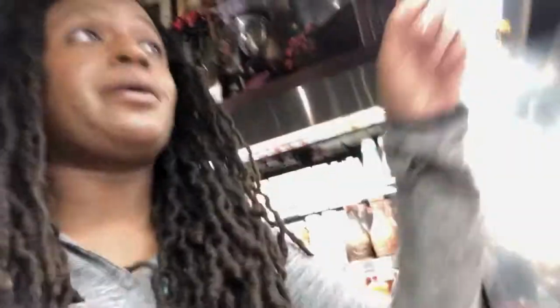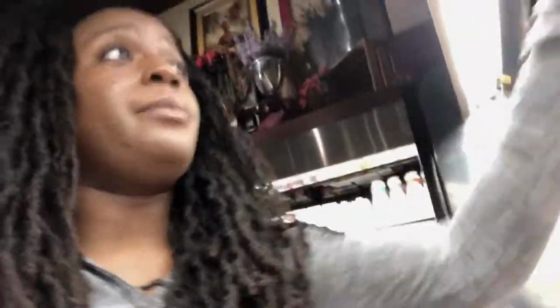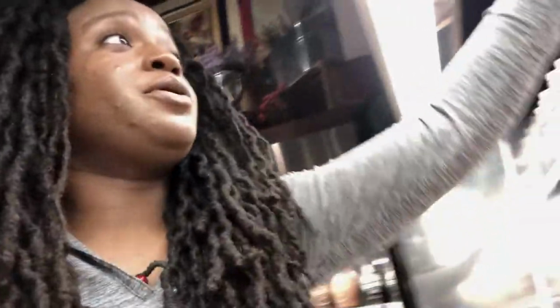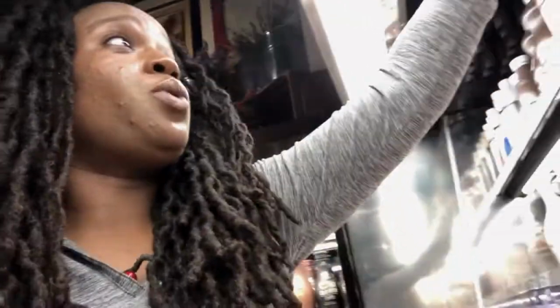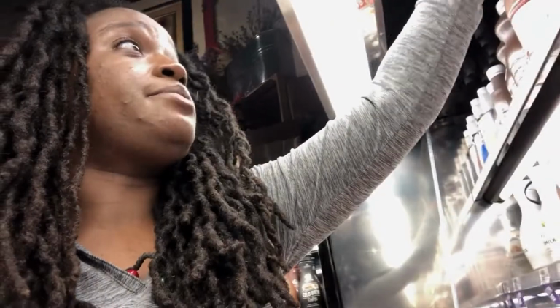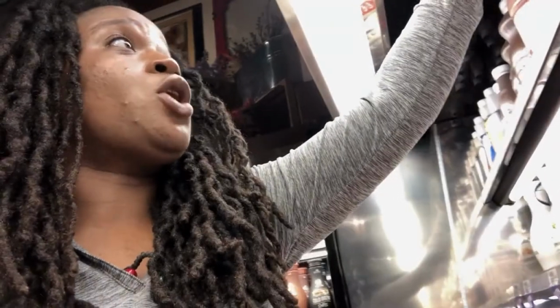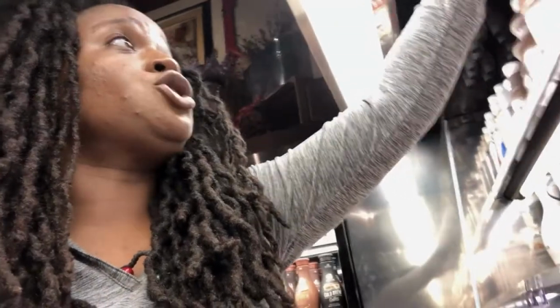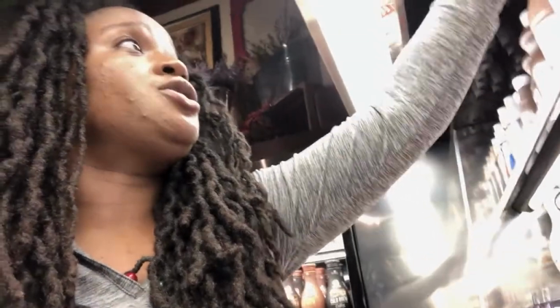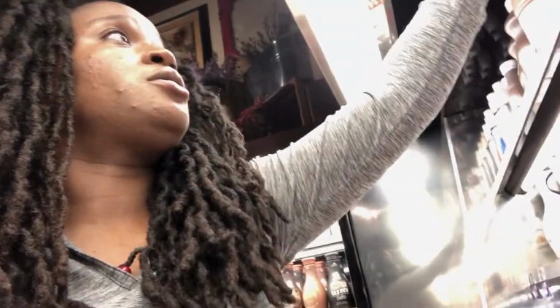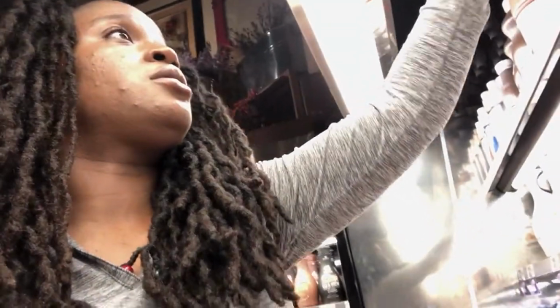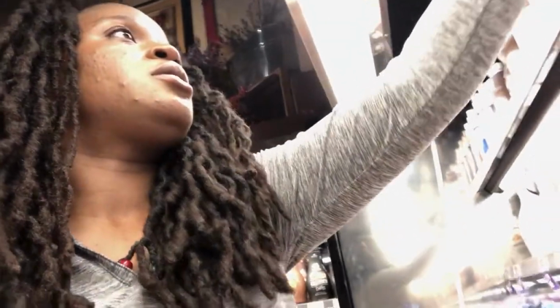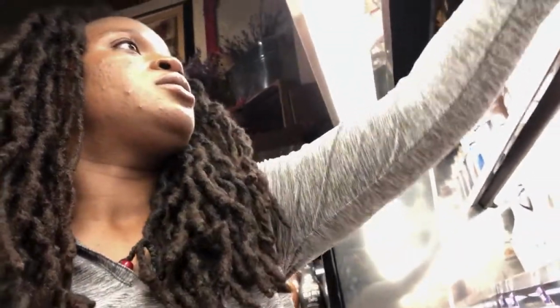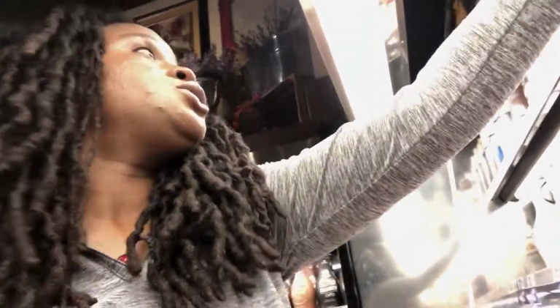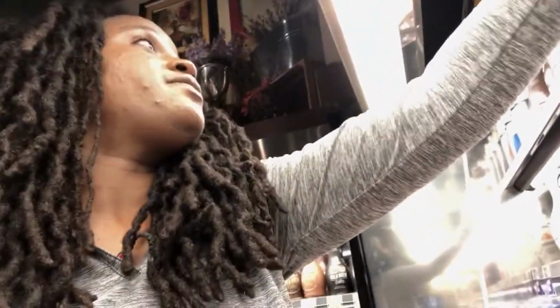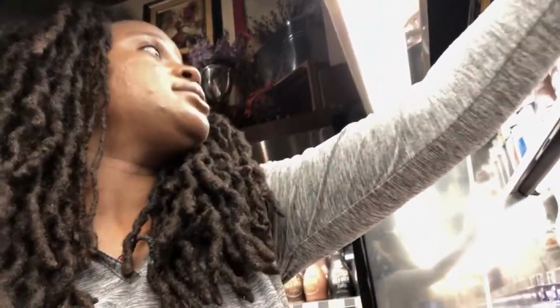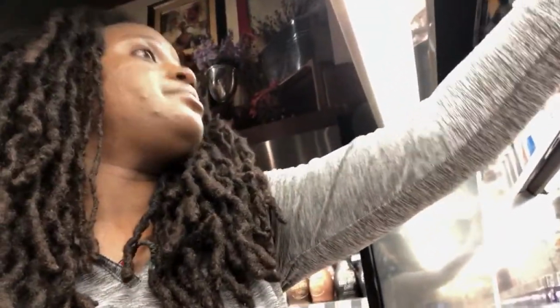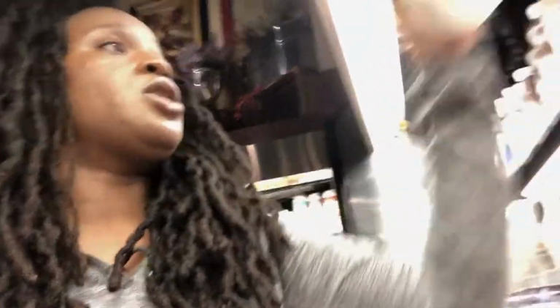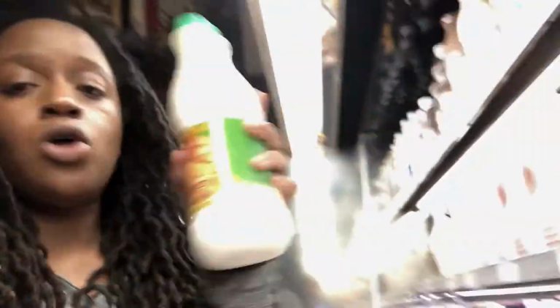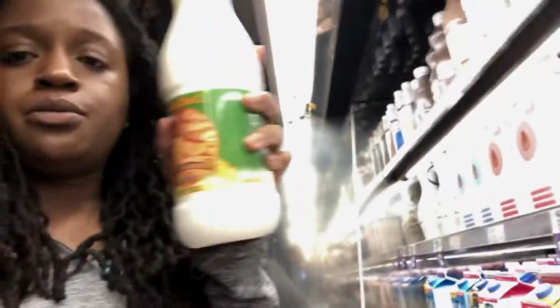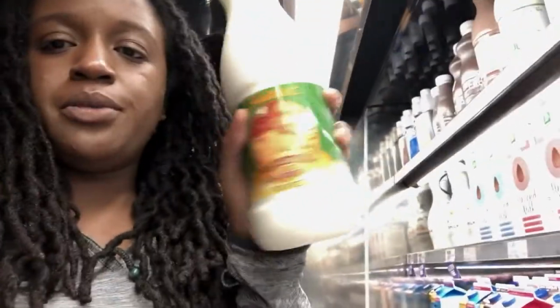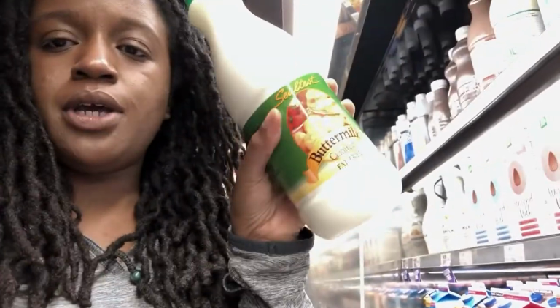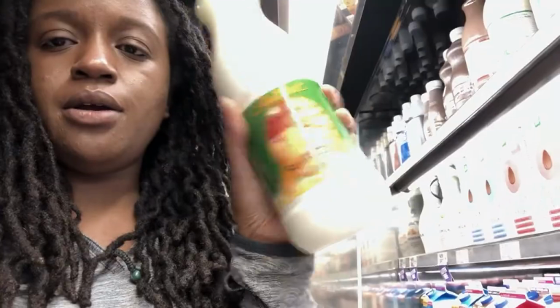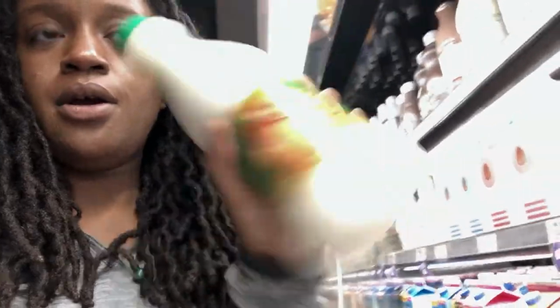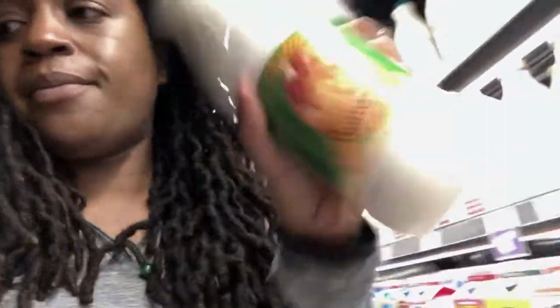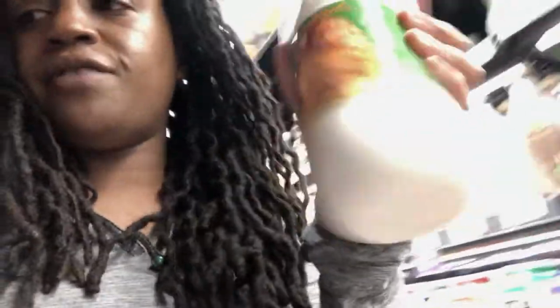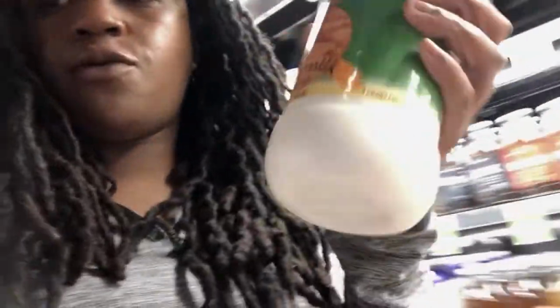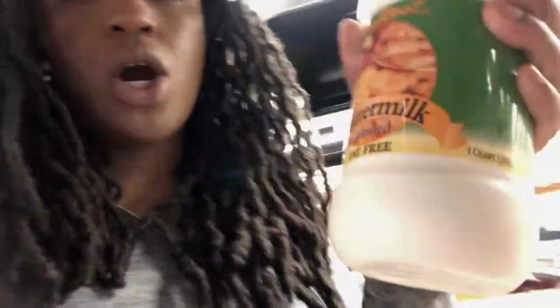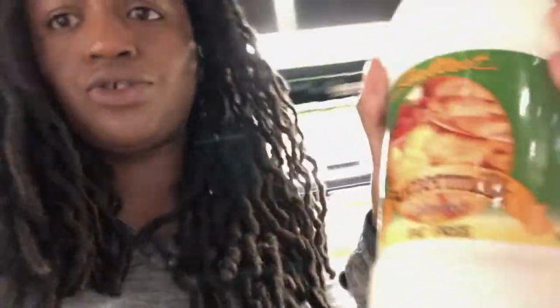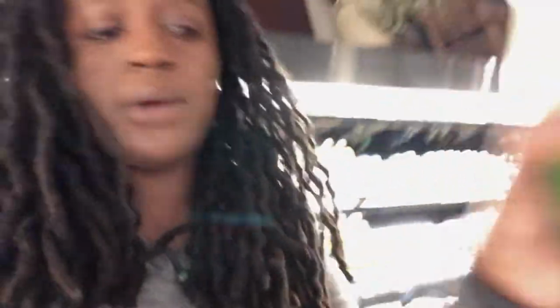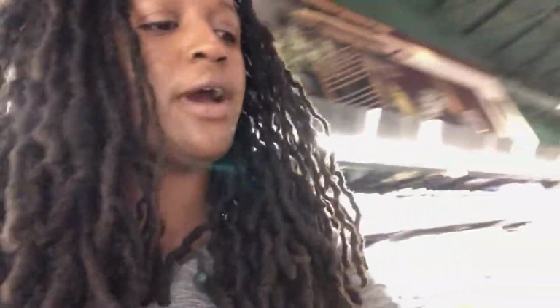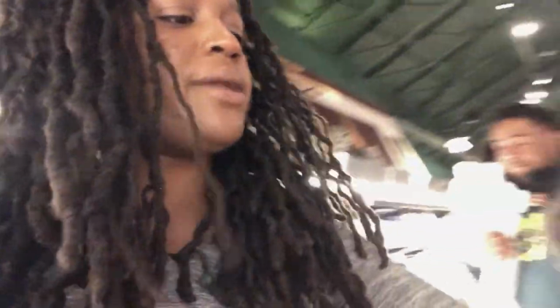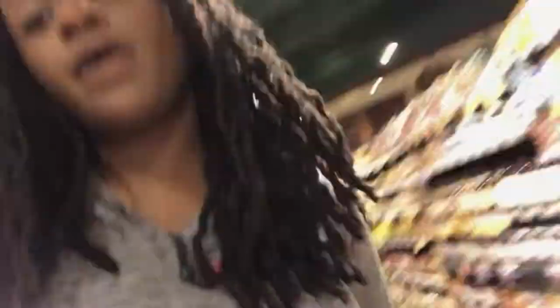When you buy buttermilk, you want it to be cultured. We've got some cultured buttermilk here — perfect for a dry, wet, dry batter.